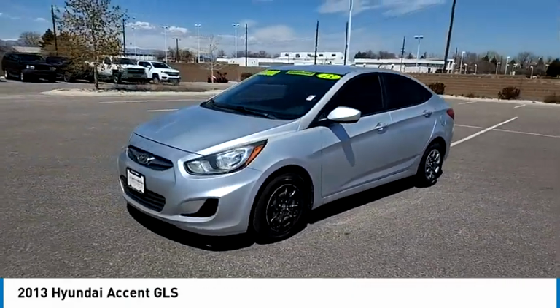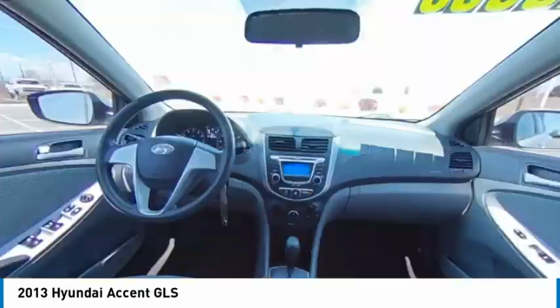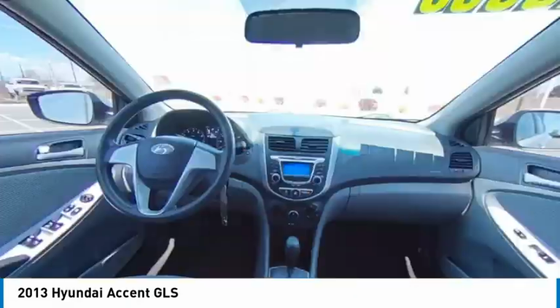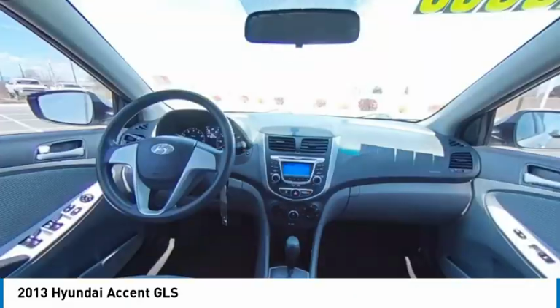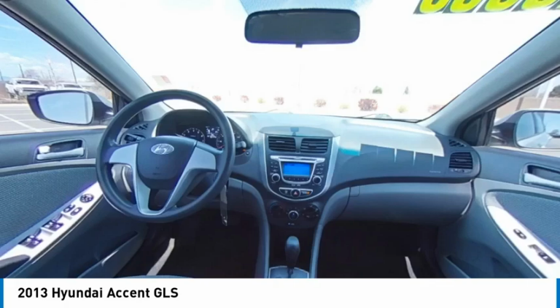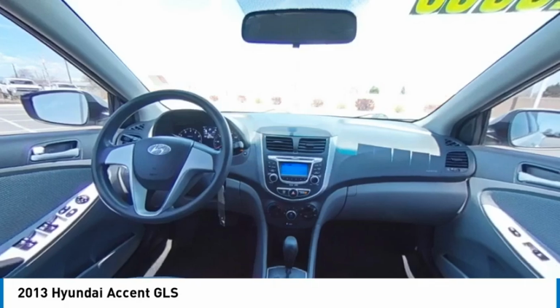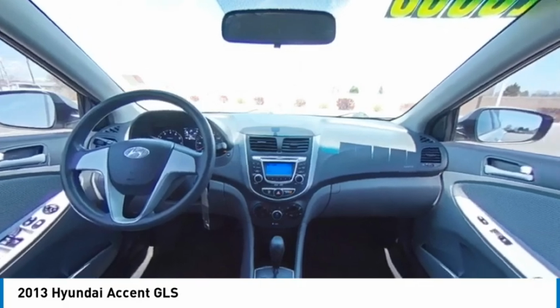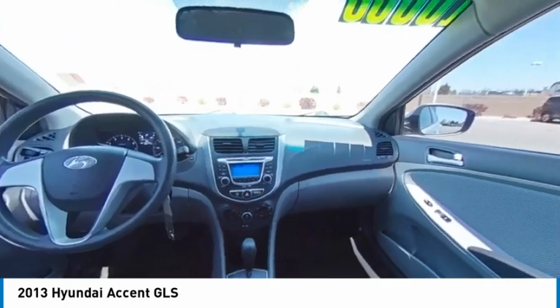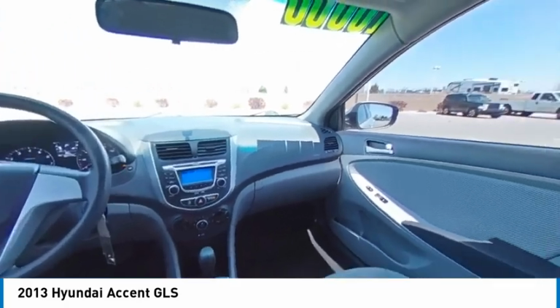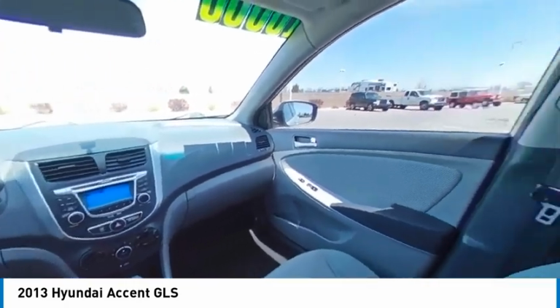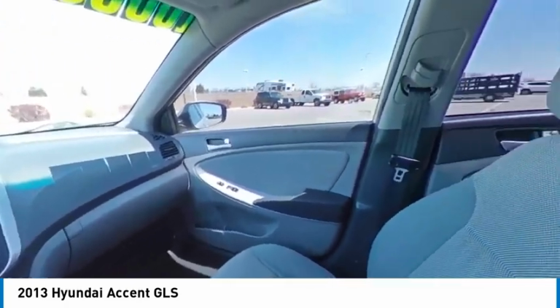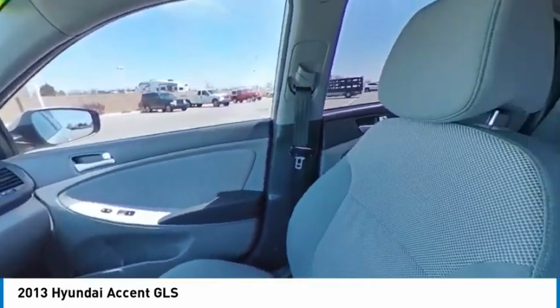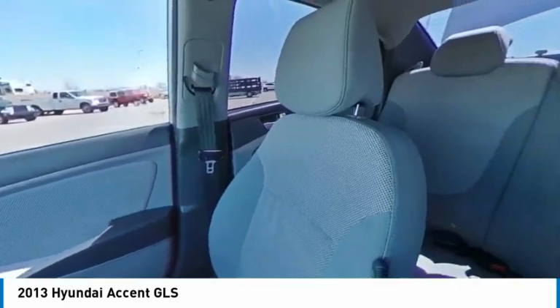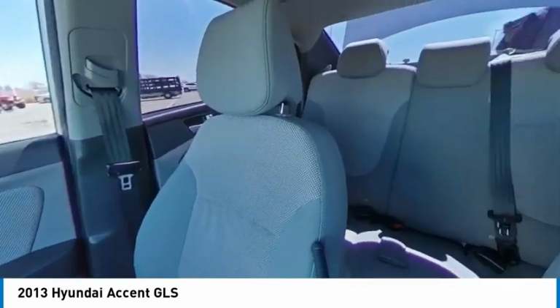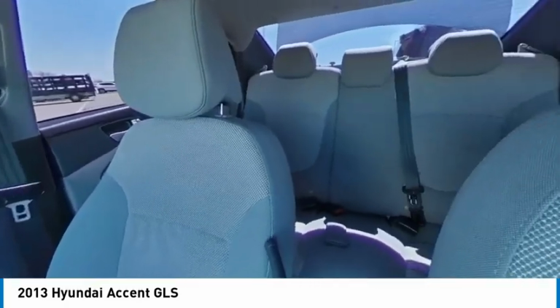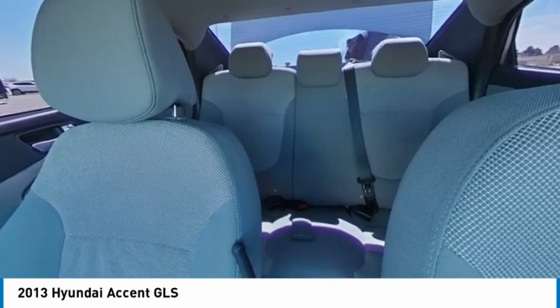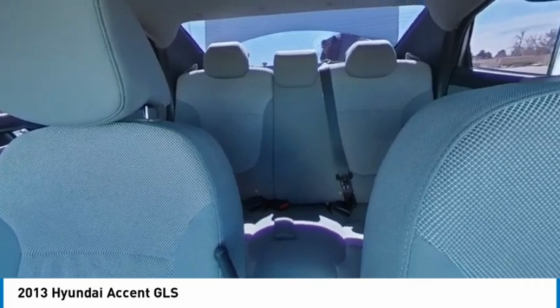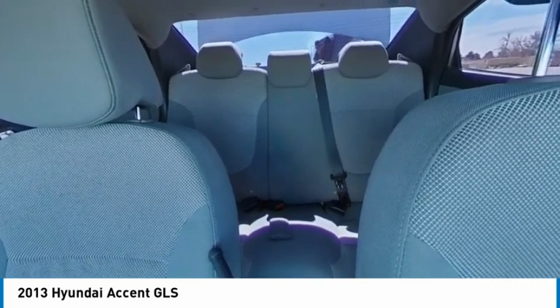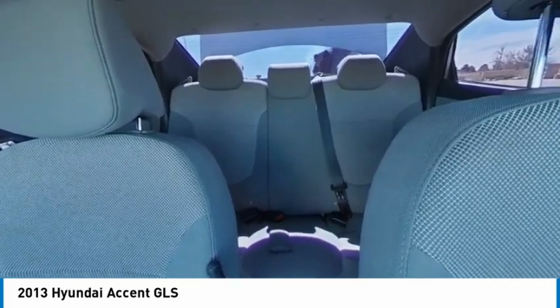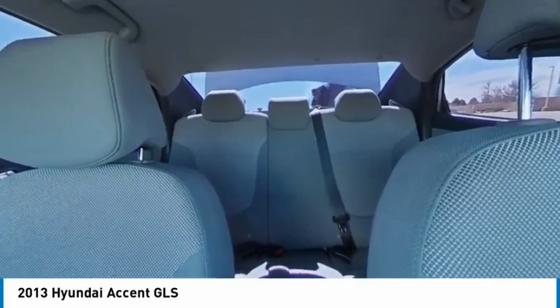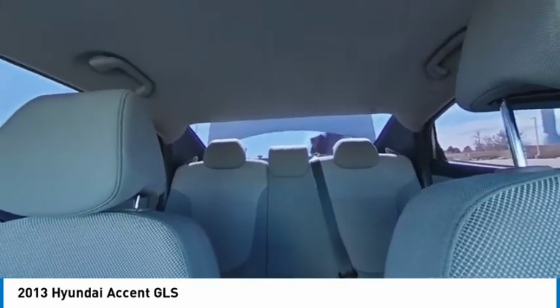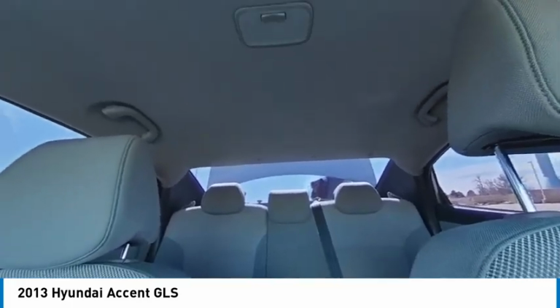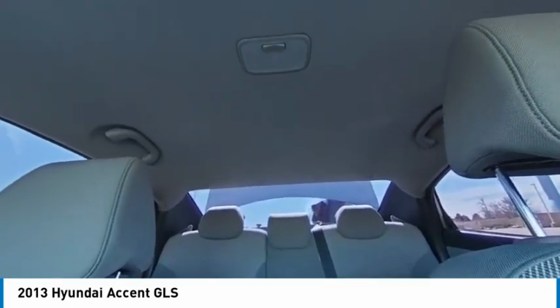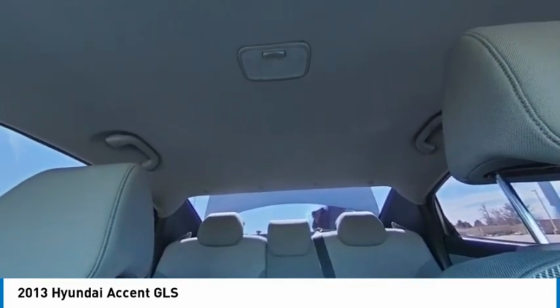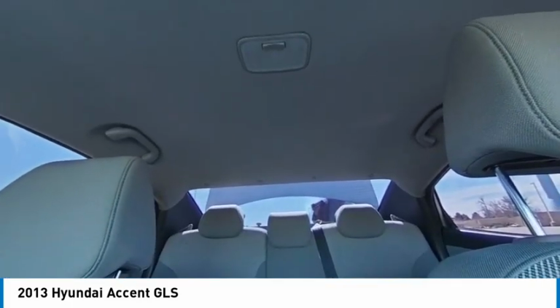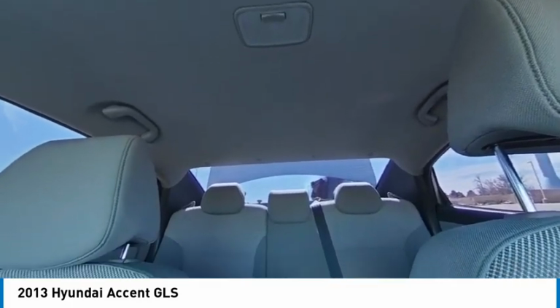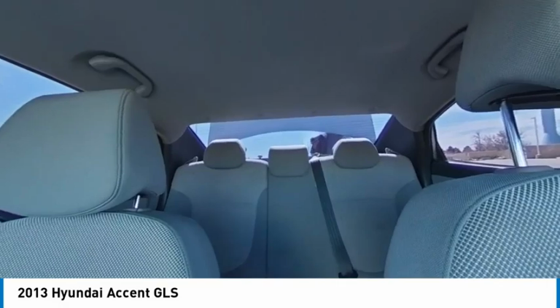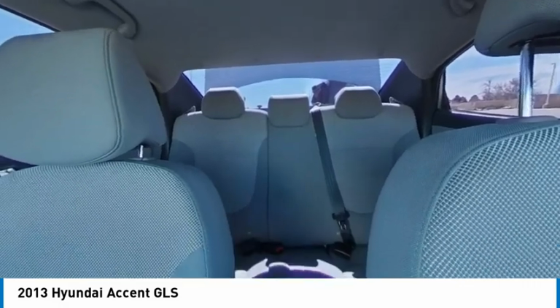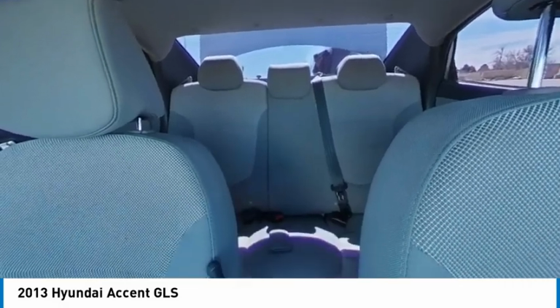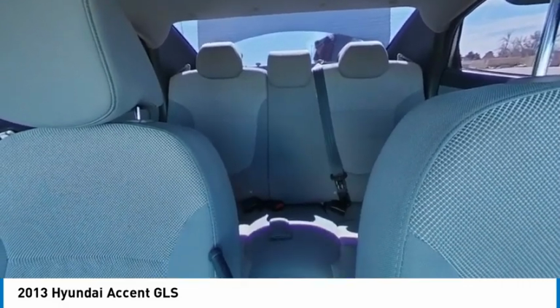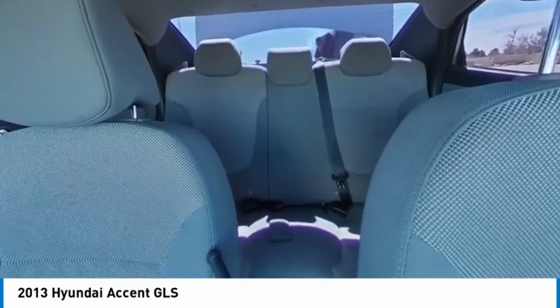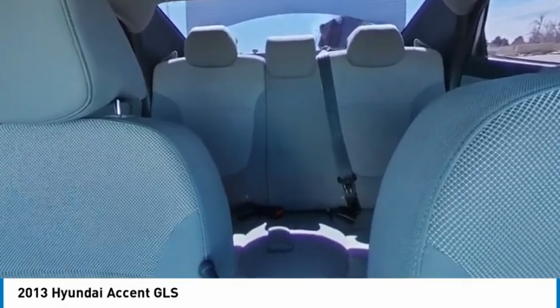Tire pressure monitor, heated mirrors, electronic stability control, brake assist, traction control, remote keyless entry, tires — rear all-season, front disc, rear drum brakes.